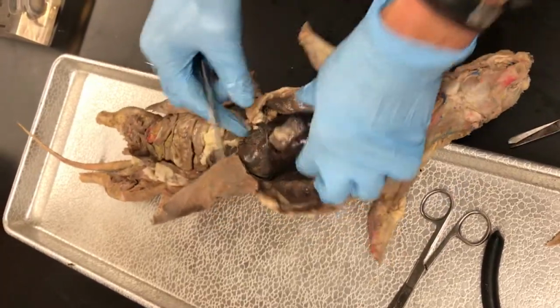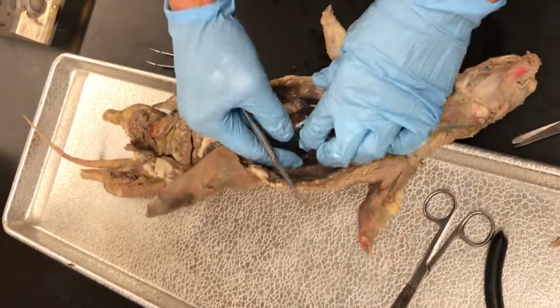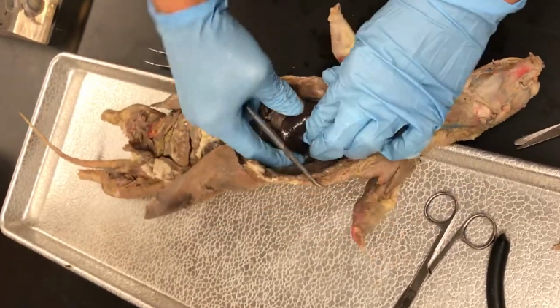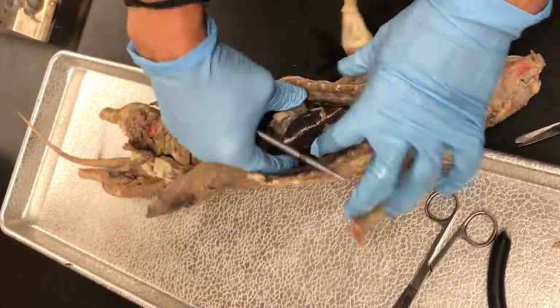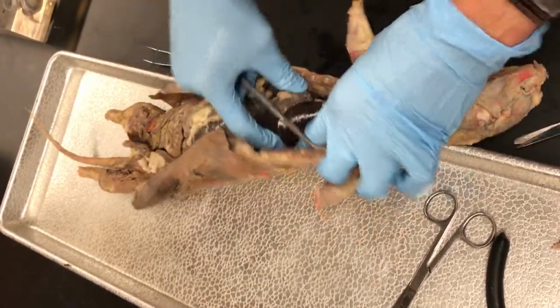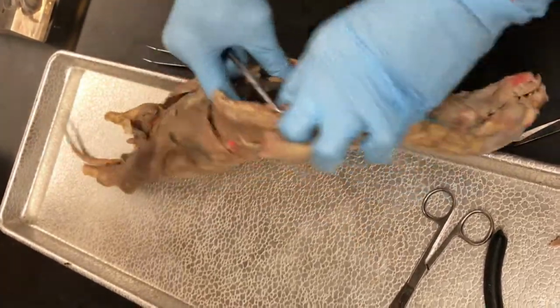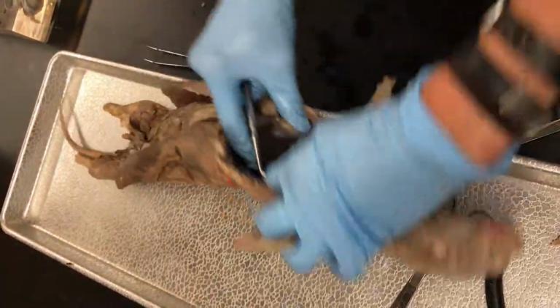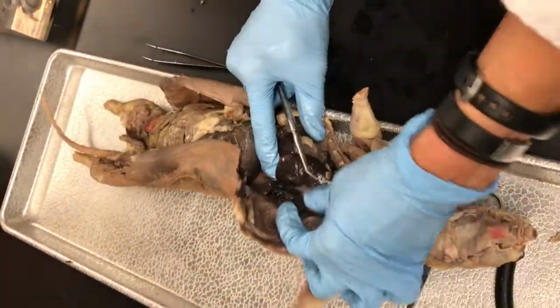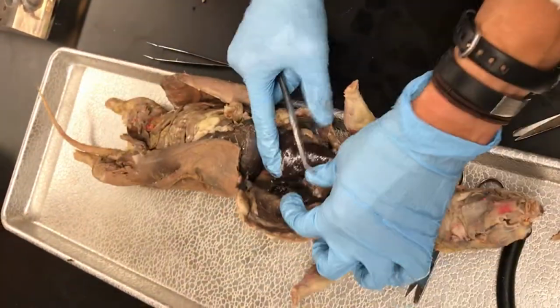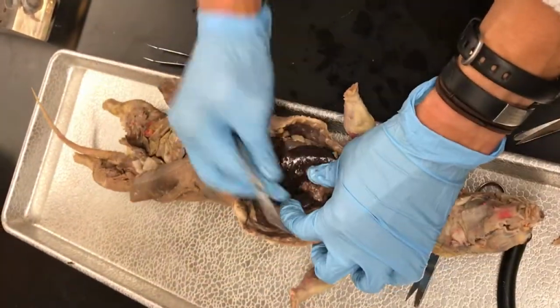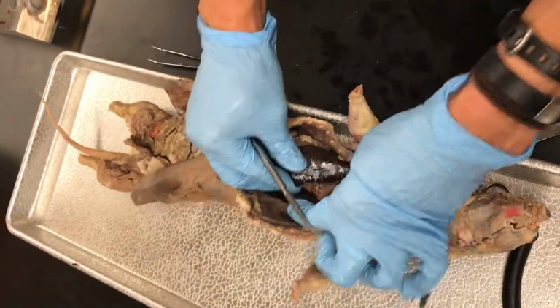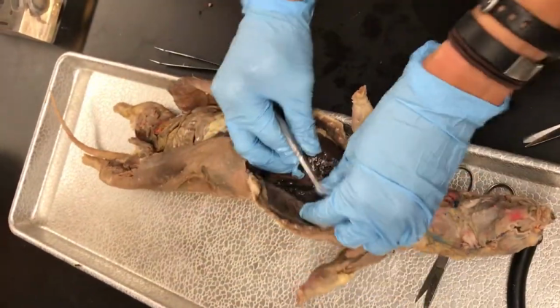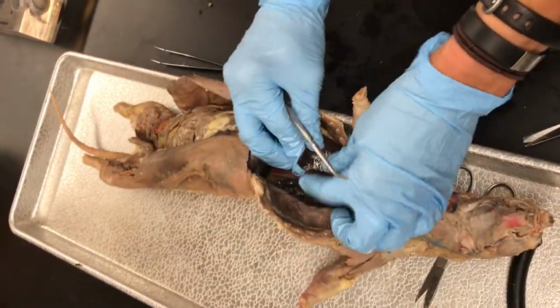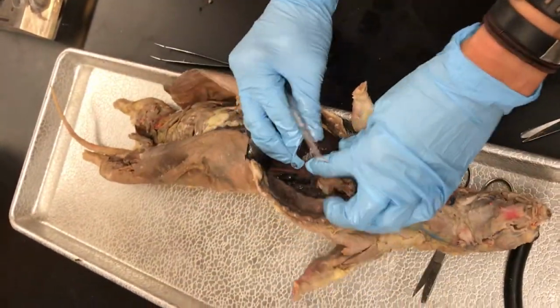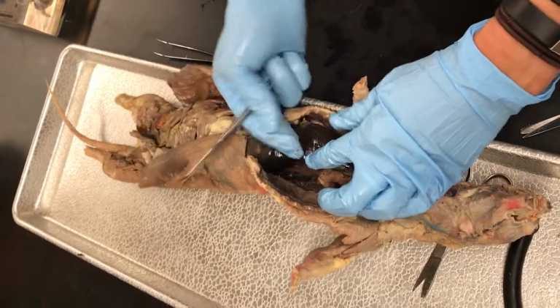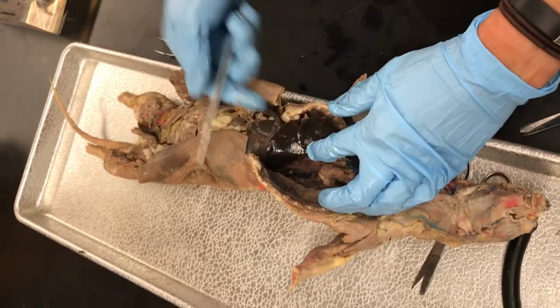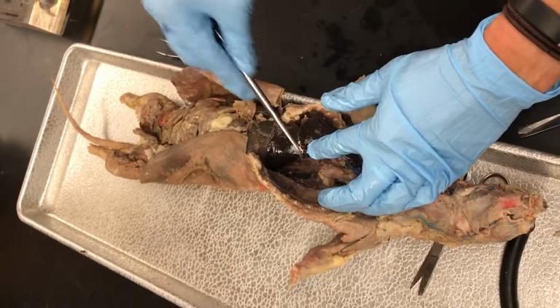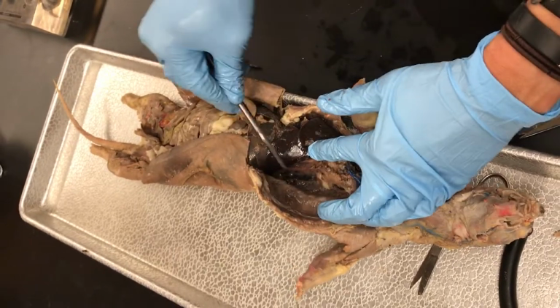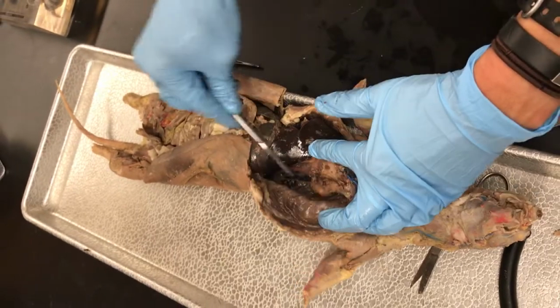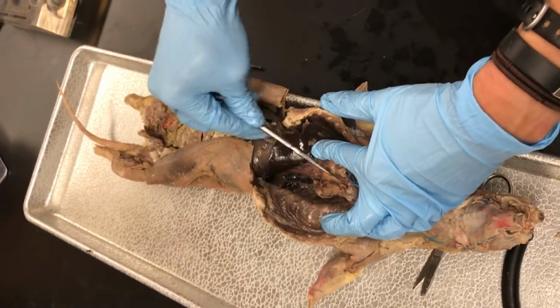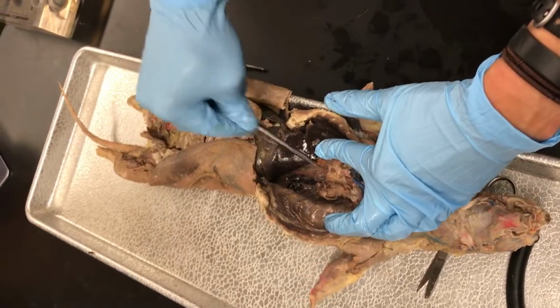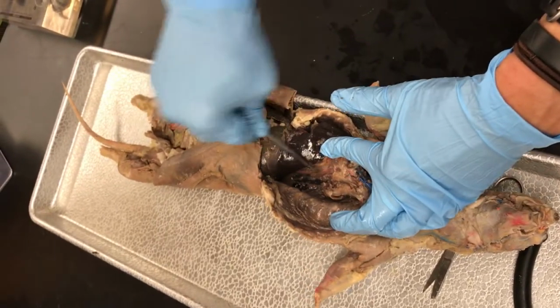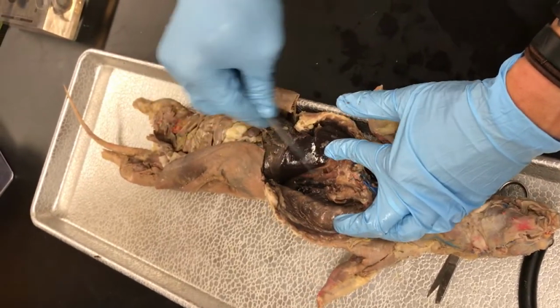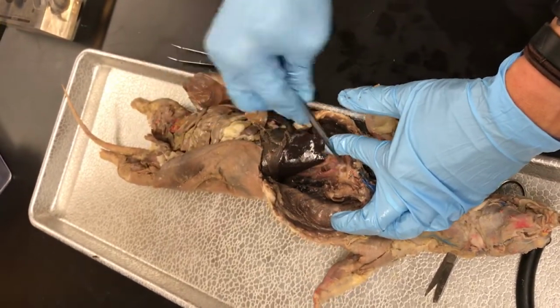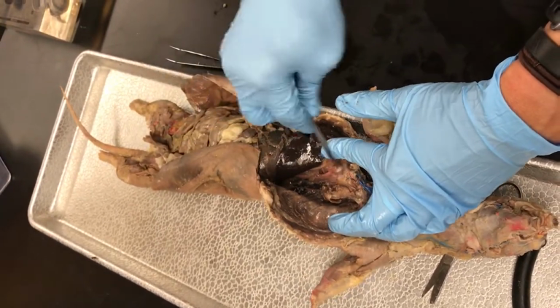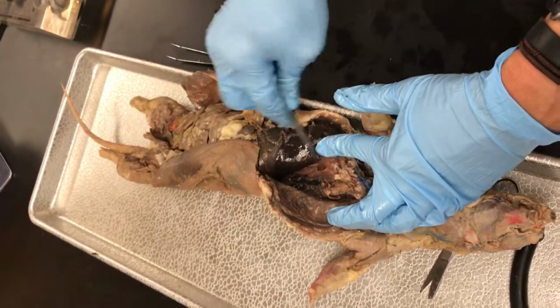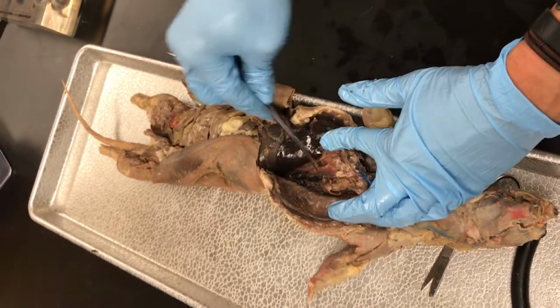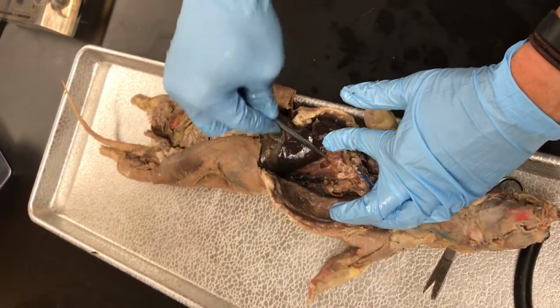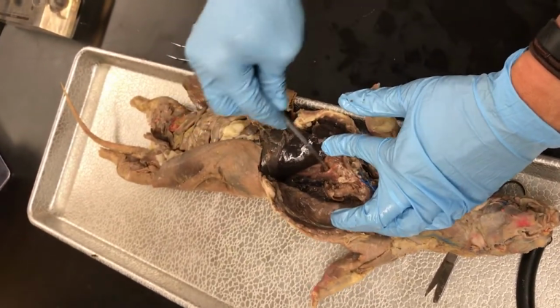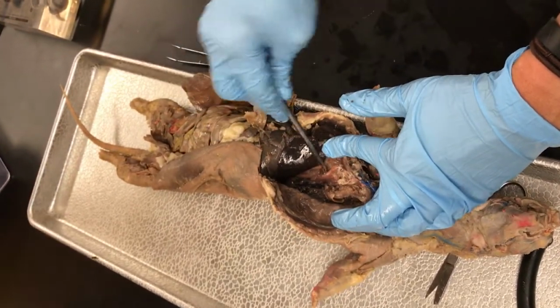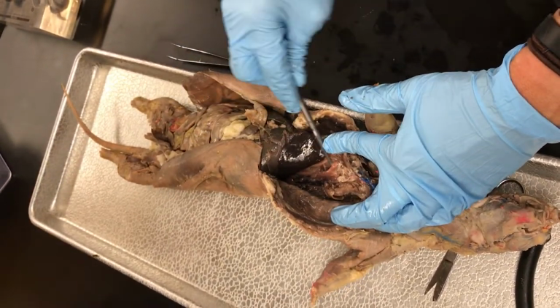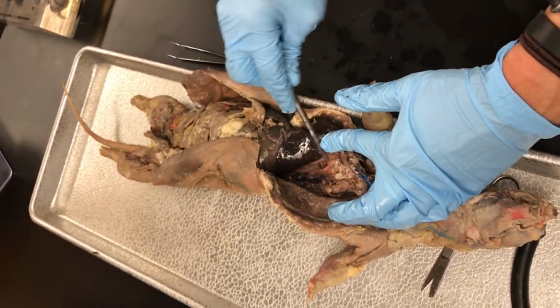For the aorta, you do the same thing, but now you go over to the right and scrape away at that tissue to find the aorta right there.